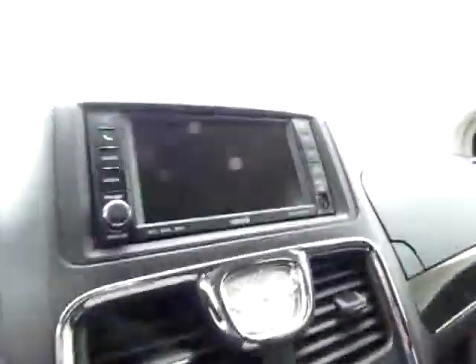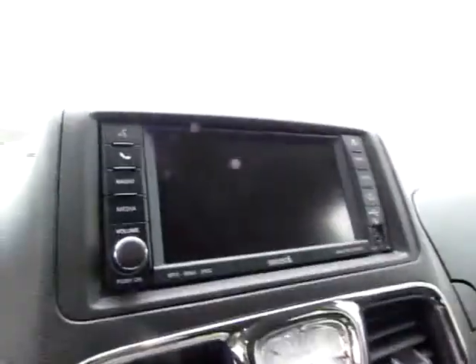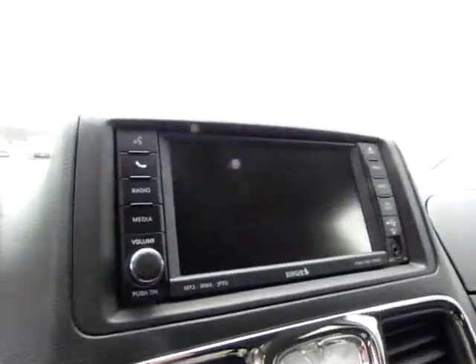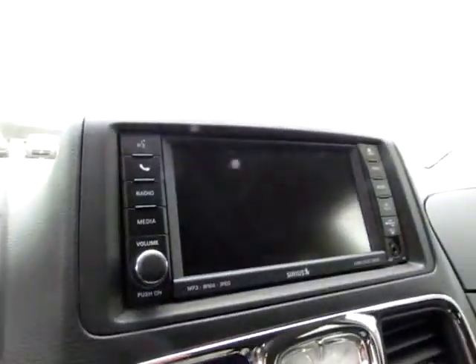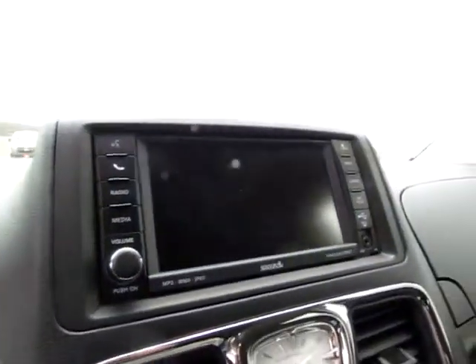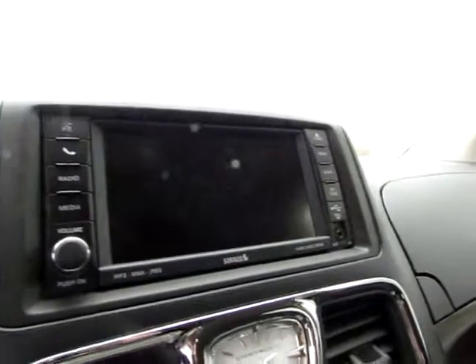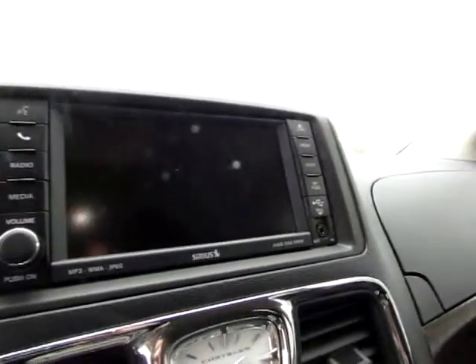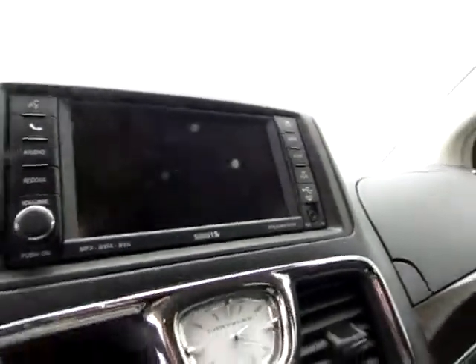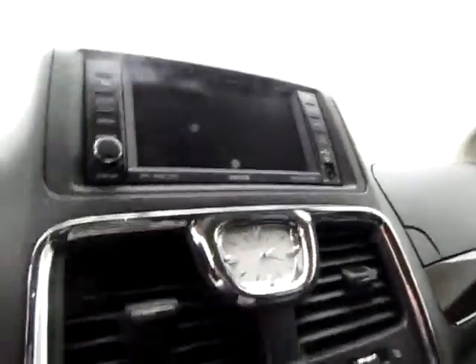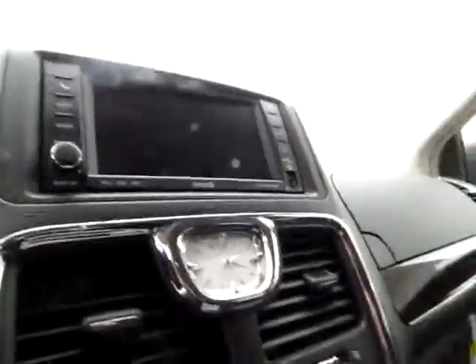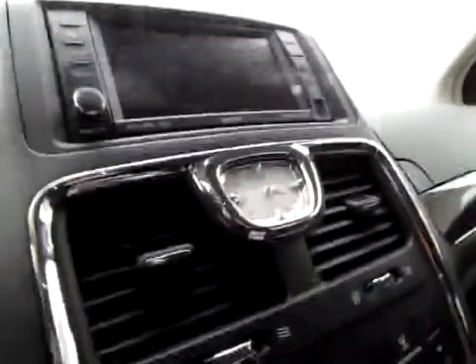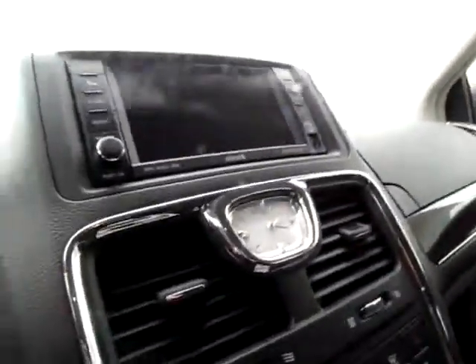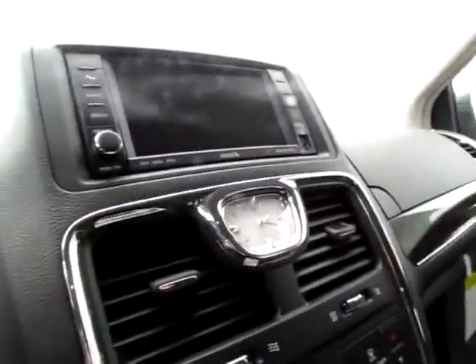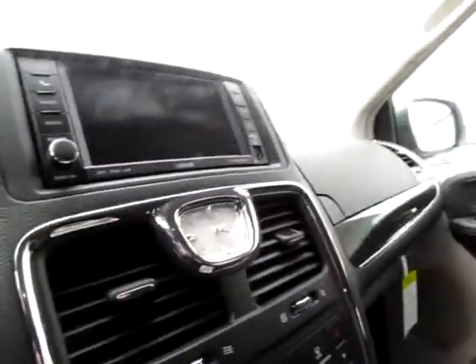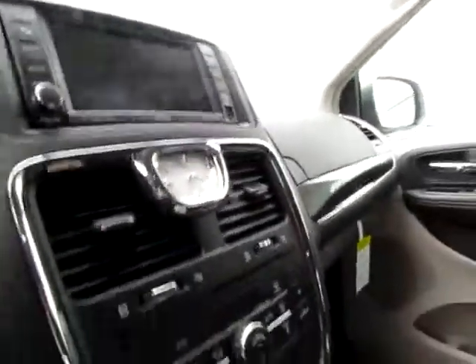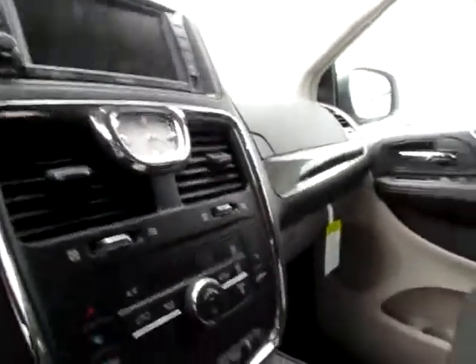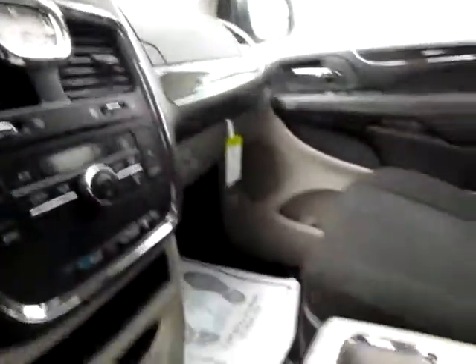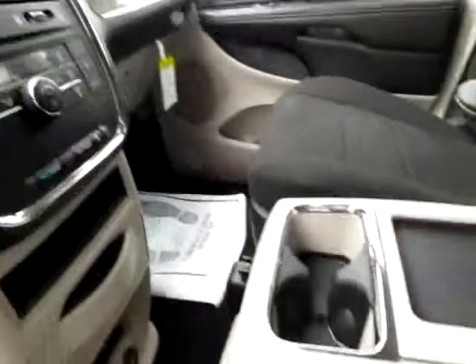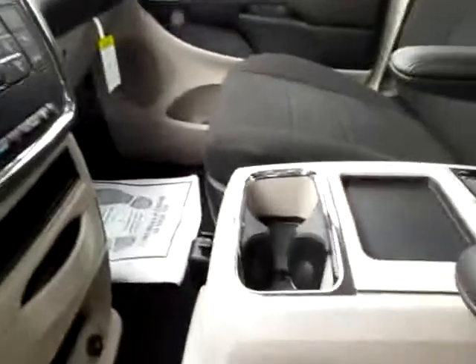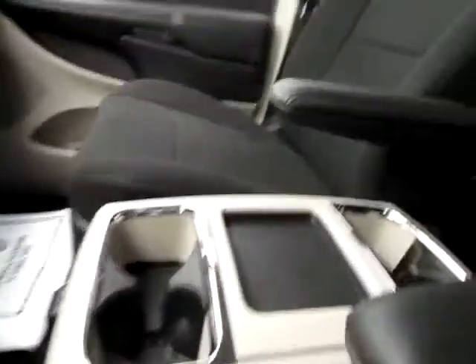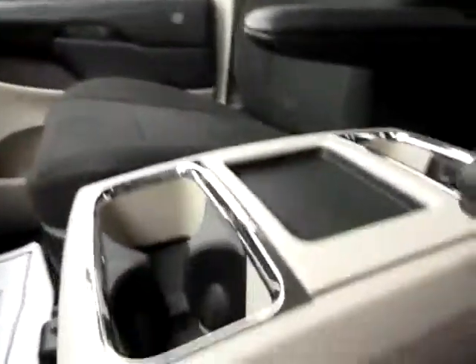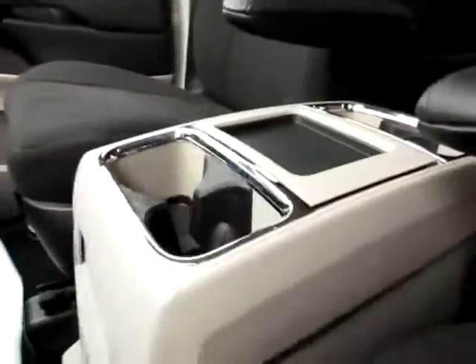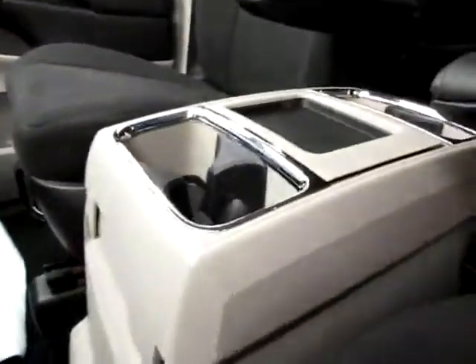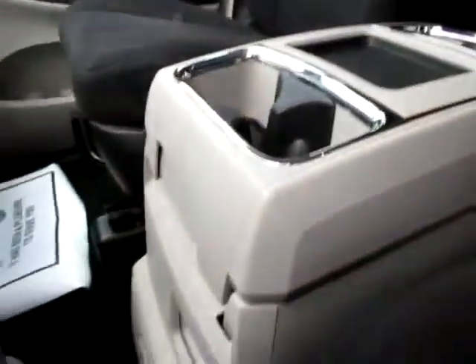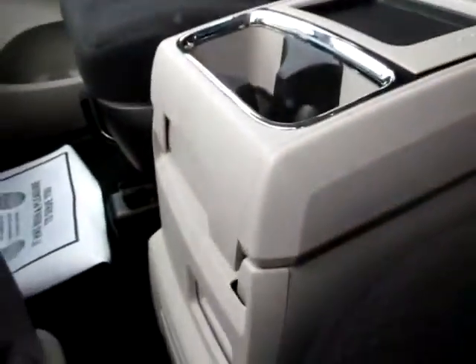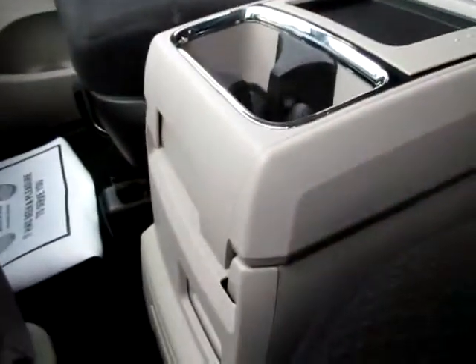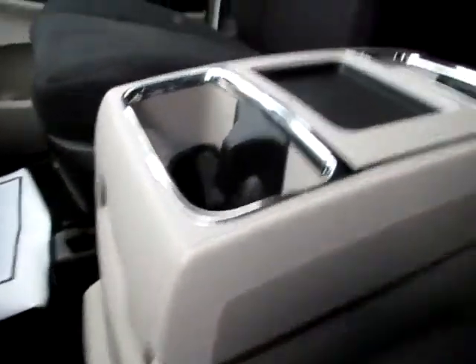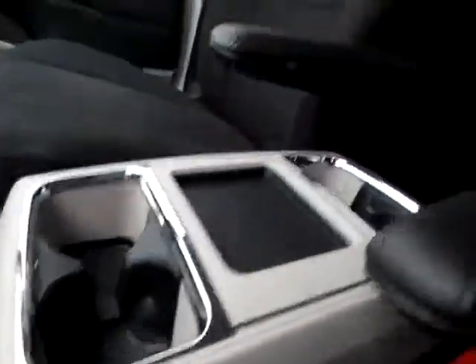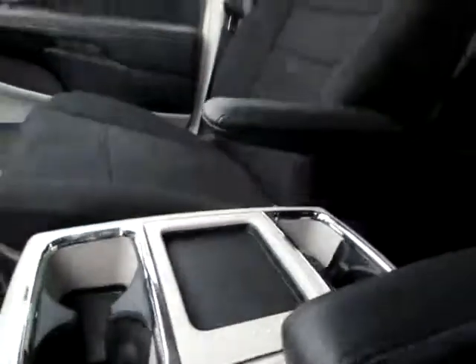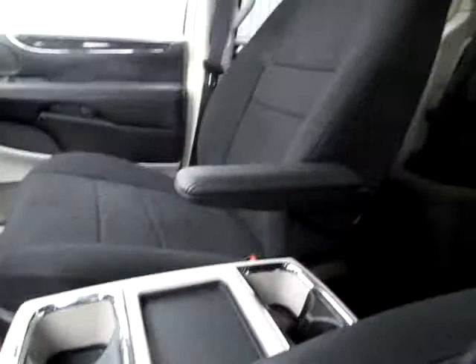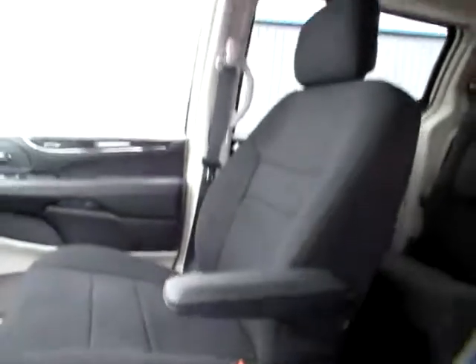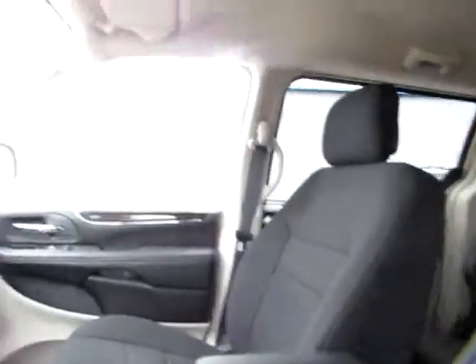Large screen — you can use your phone with the vehicle, audio input jack and USB port. Large compartment in the middle, several layered. You can take it entirely out if you wish.